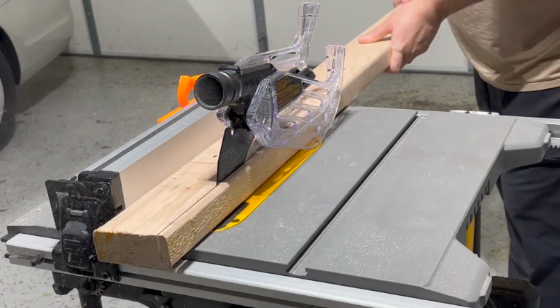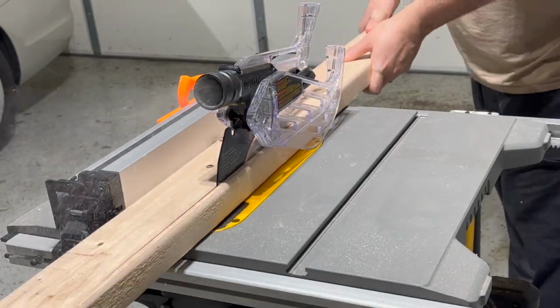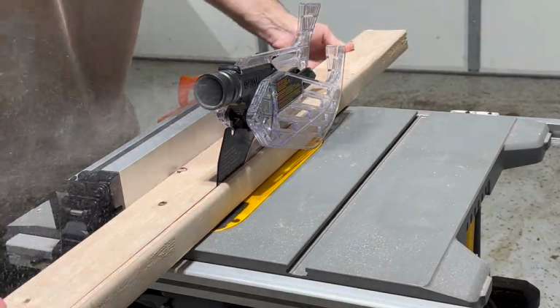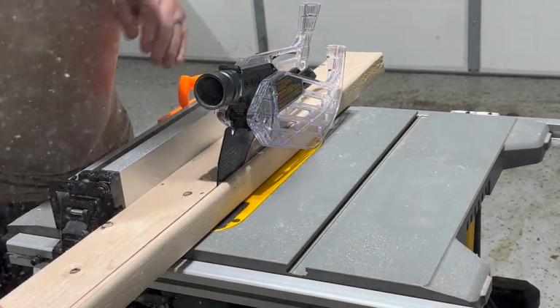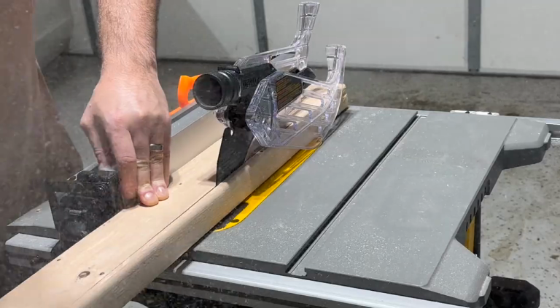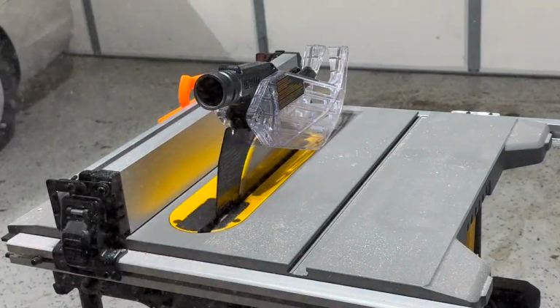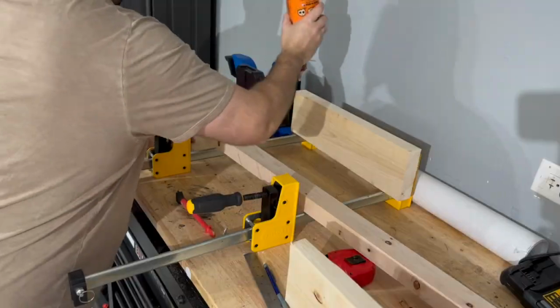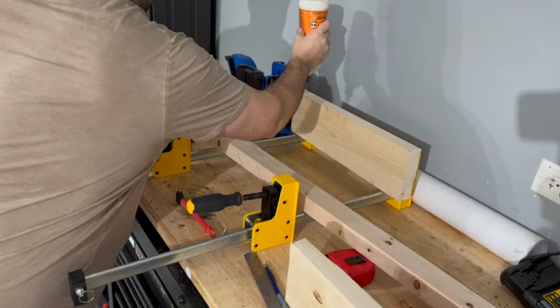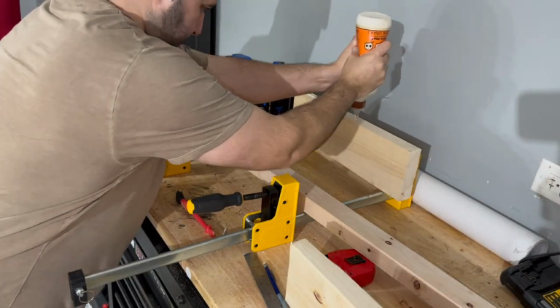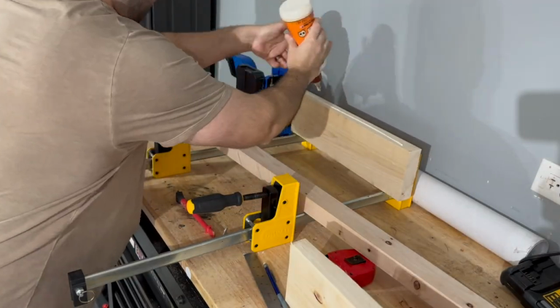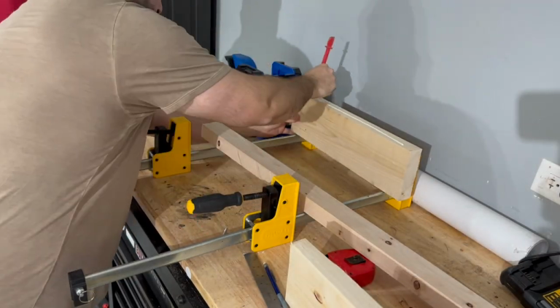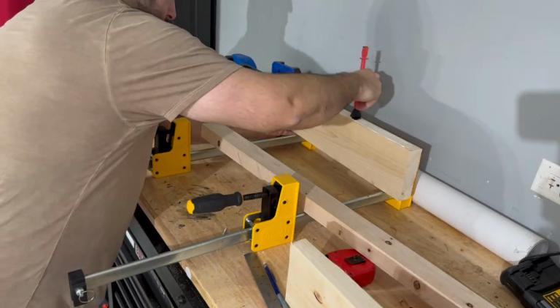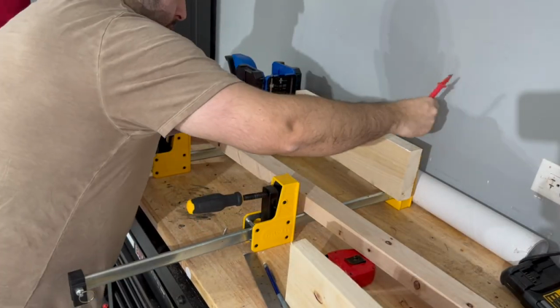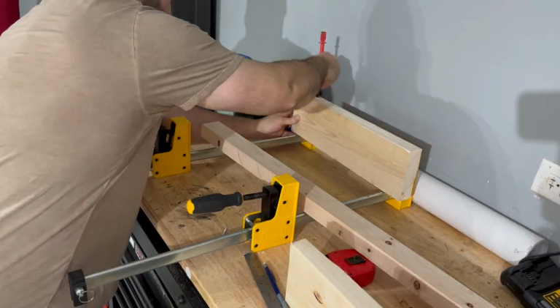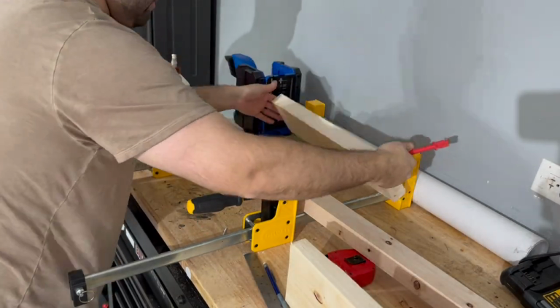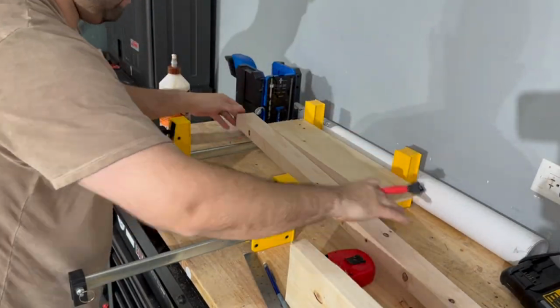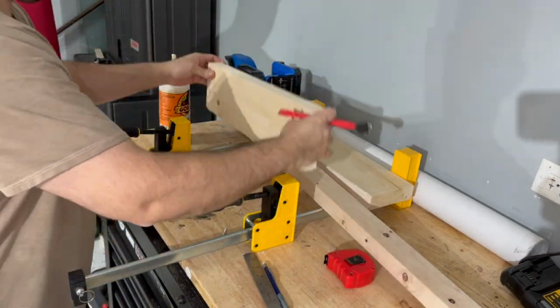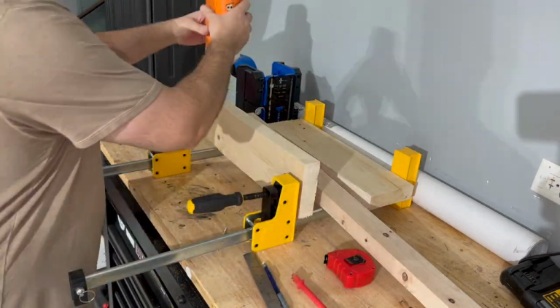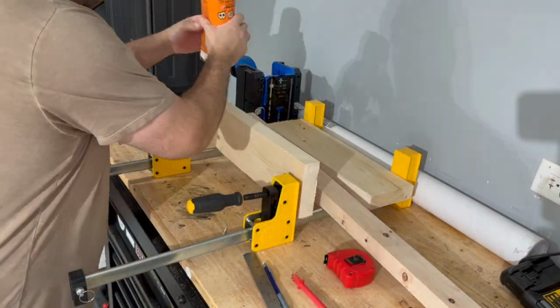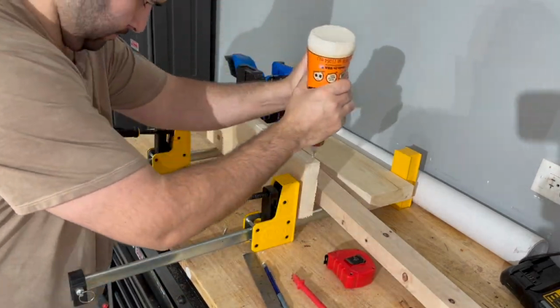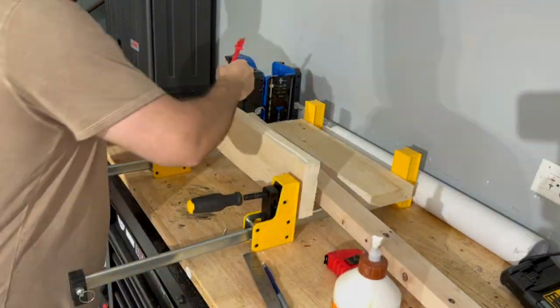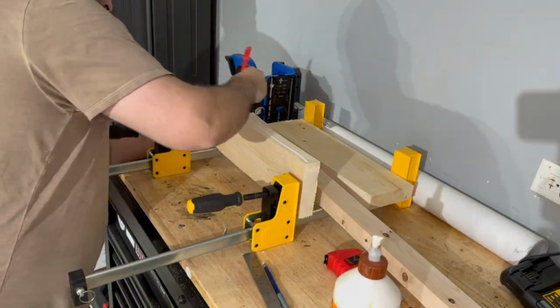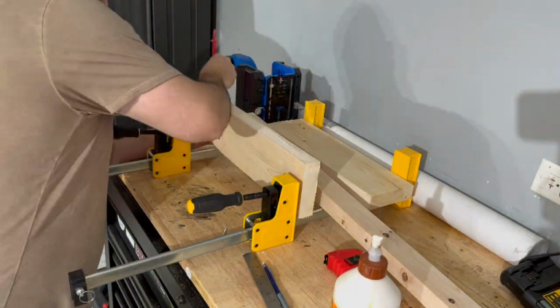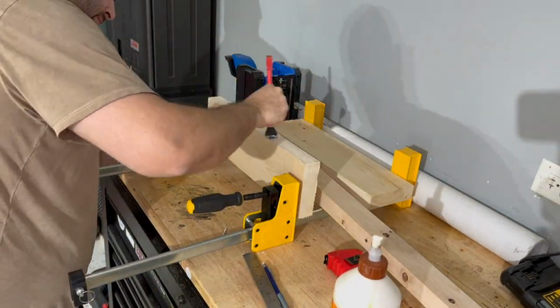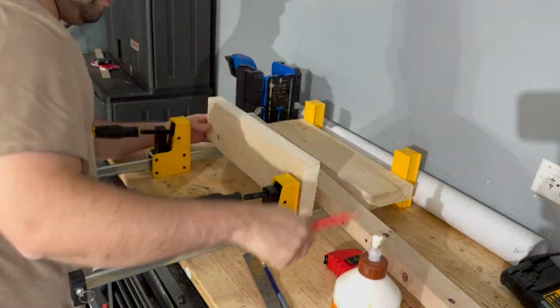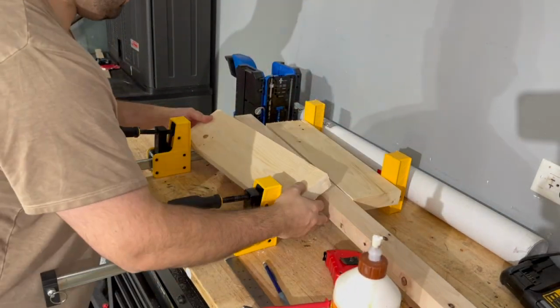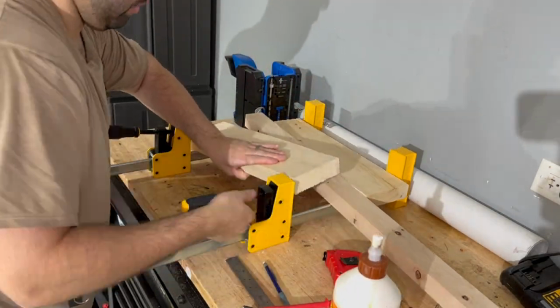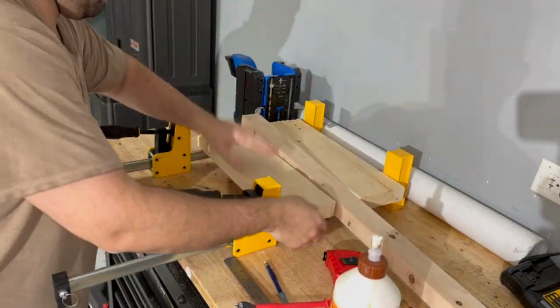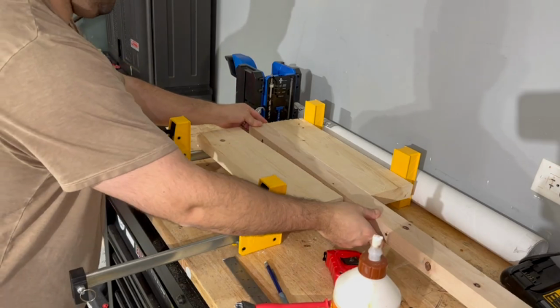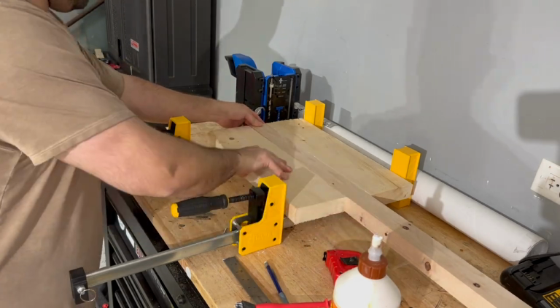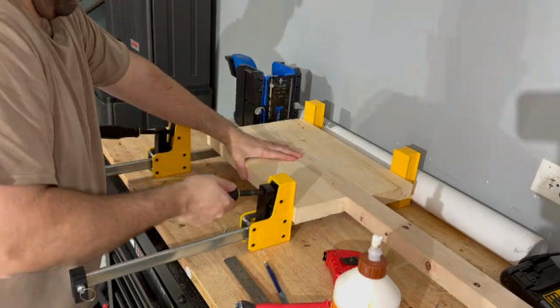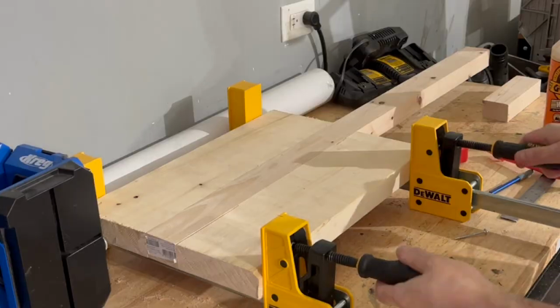After I ran all my boards, it was time for the glue-up. To mimic the shape of the guitar, I put the 2x4 board in the middle, surrounded by the 2x6s. The clamps you see here are just going to hold the boards together for a few hours while the glue dries.